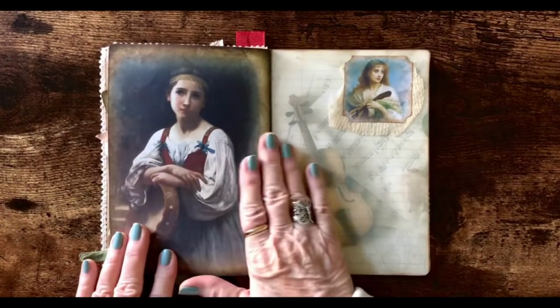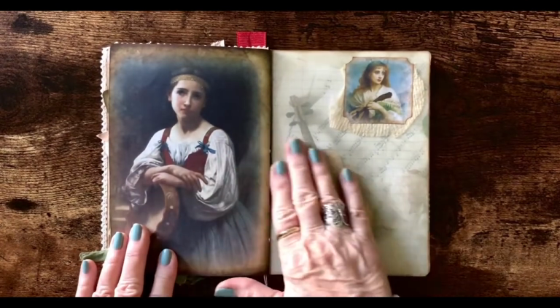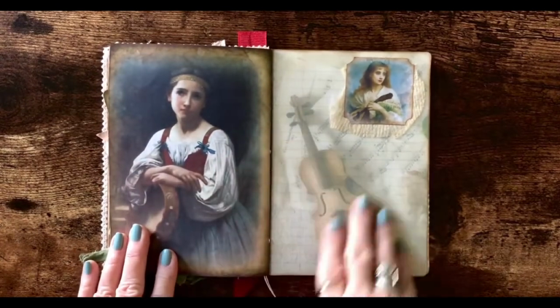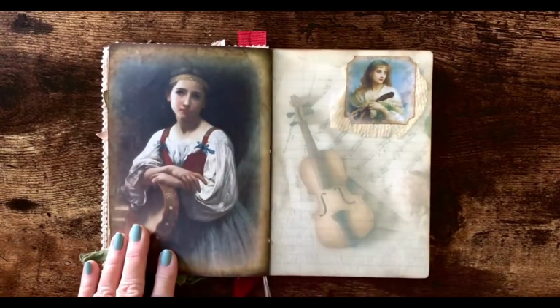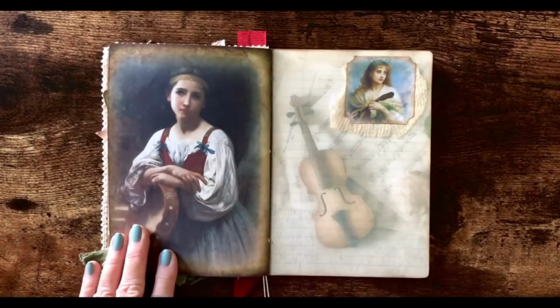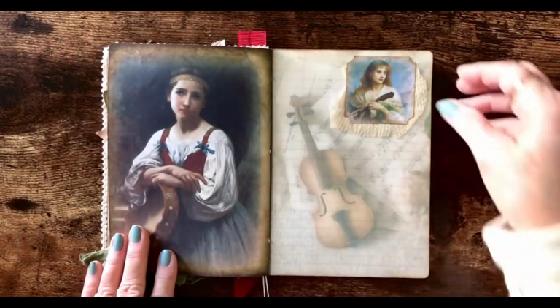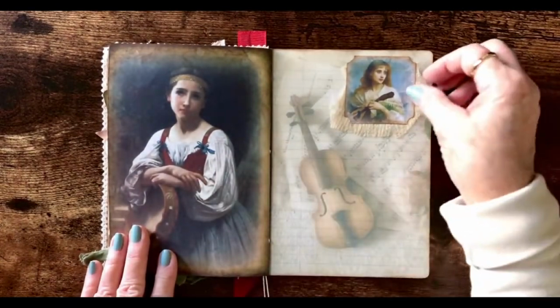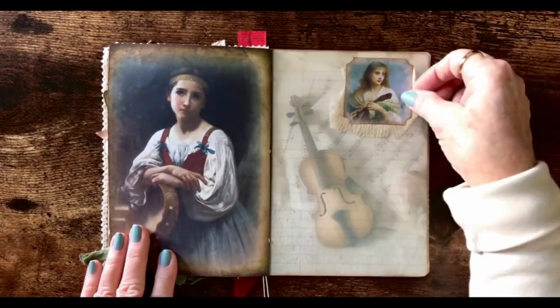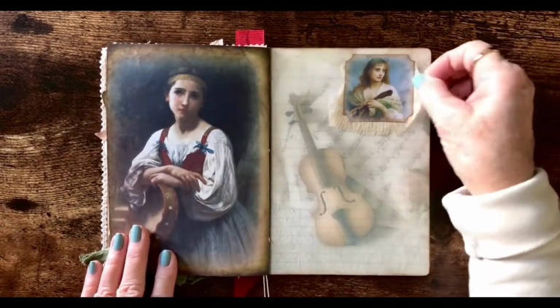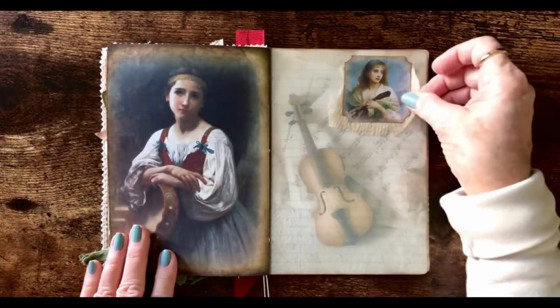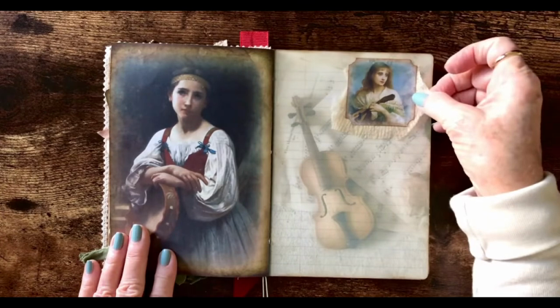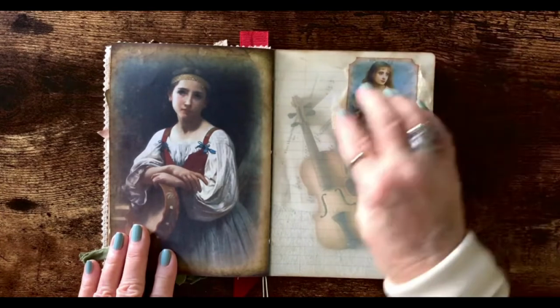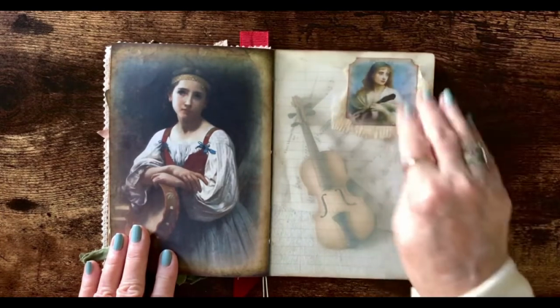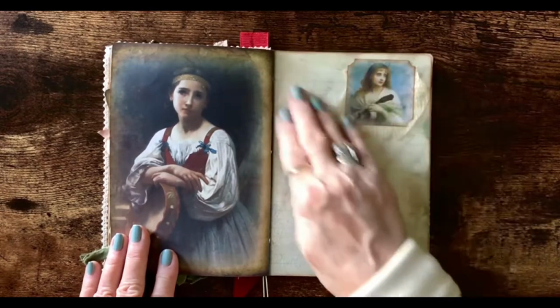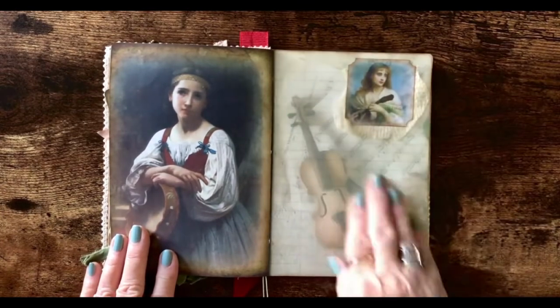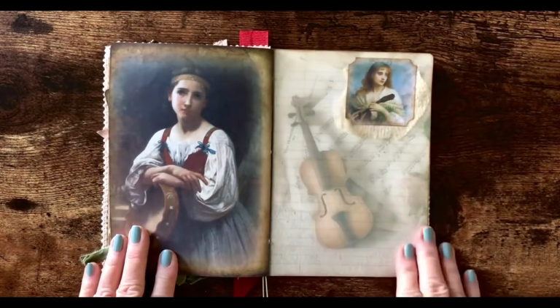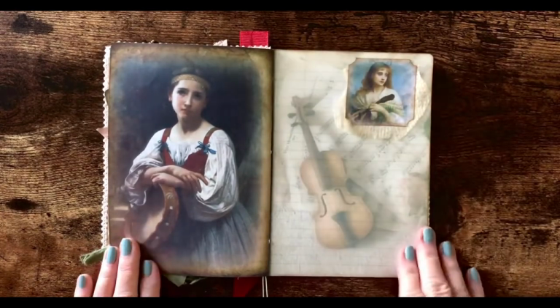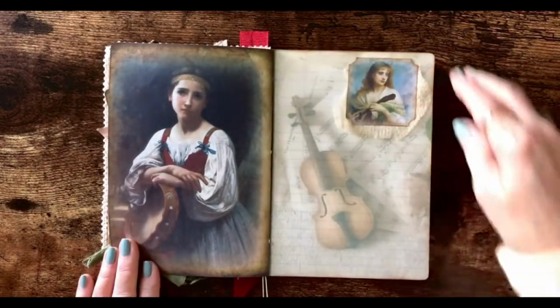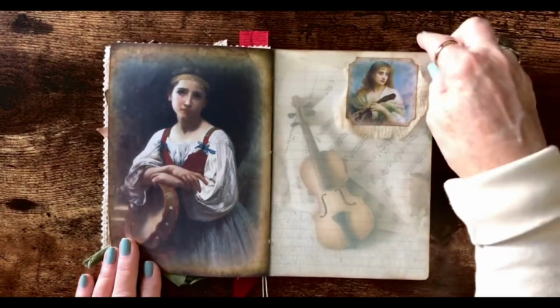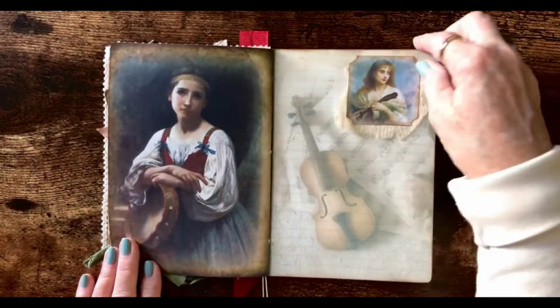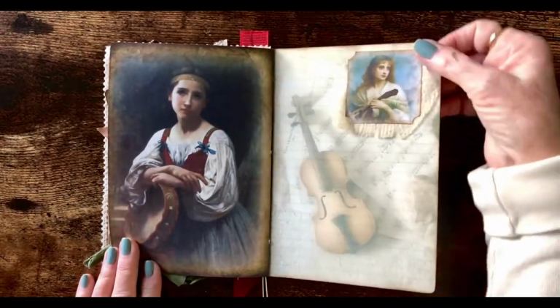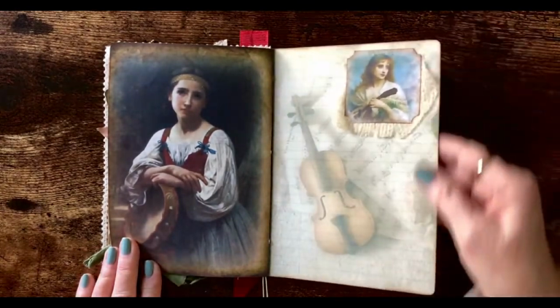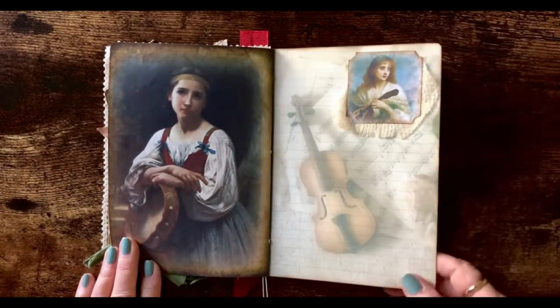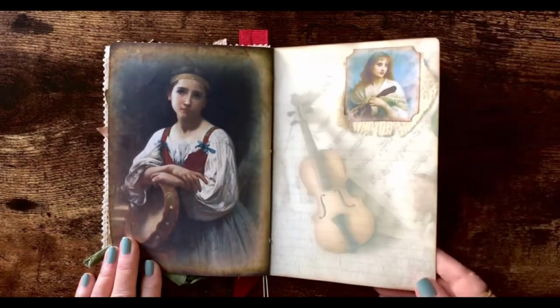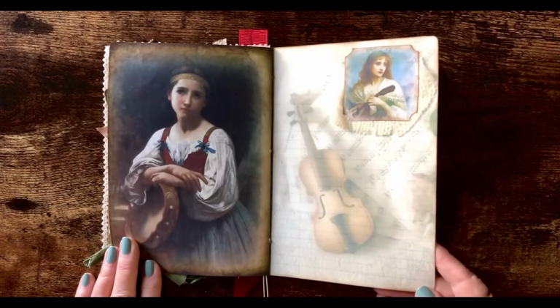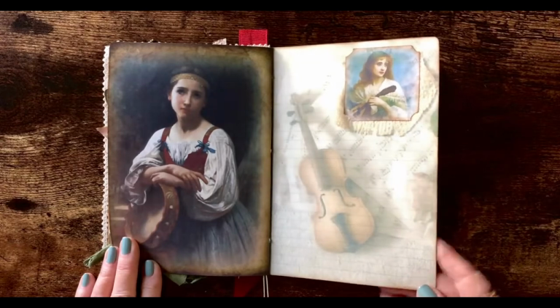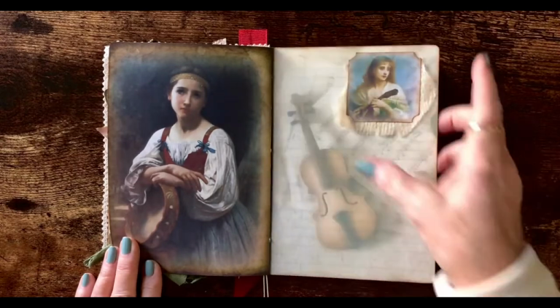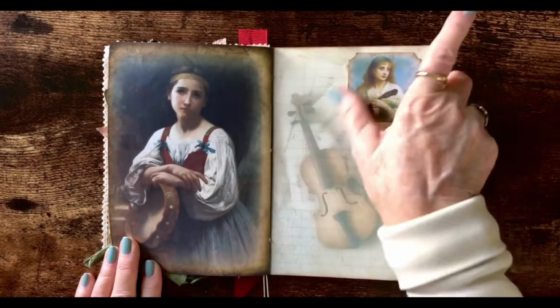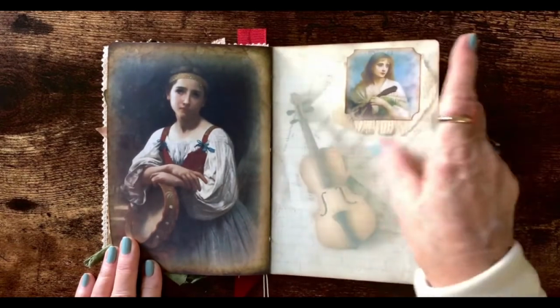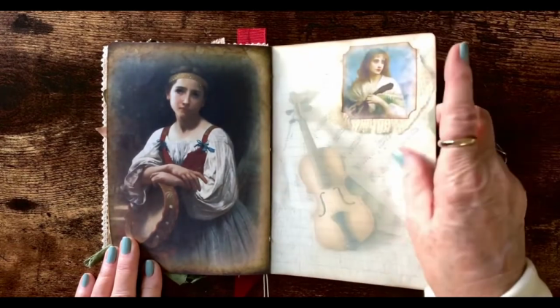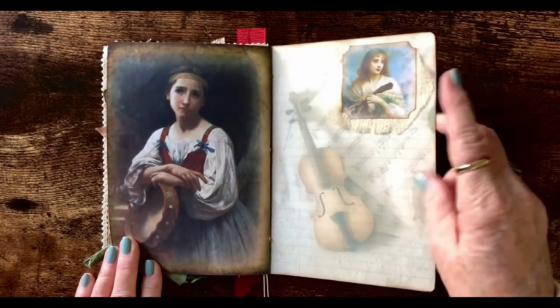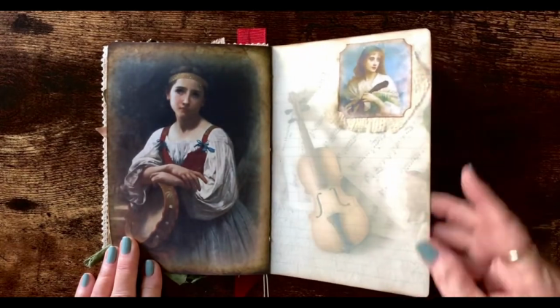These two were printed from the kit and I just used some cheesecloth here, so there's plenty of room for writing. It has the music faintly showing in the background.